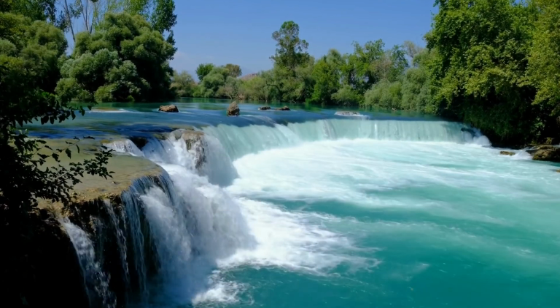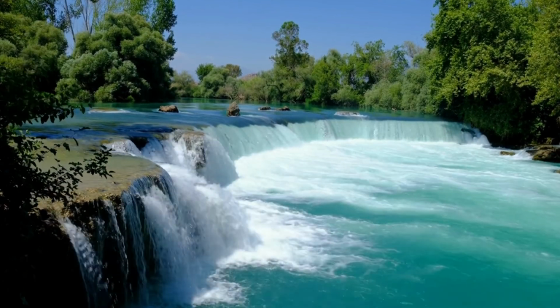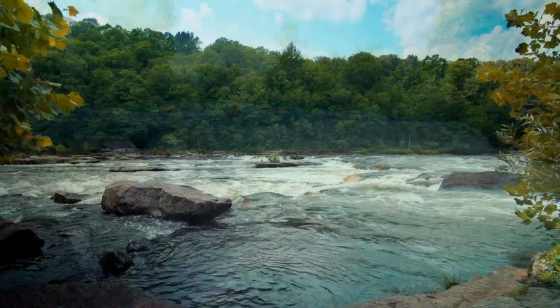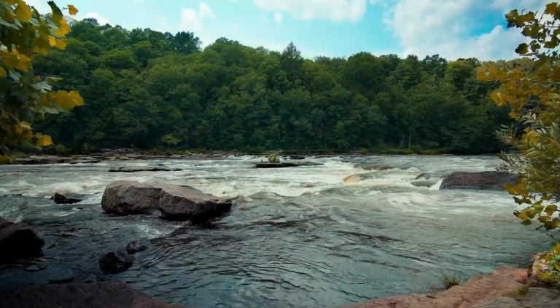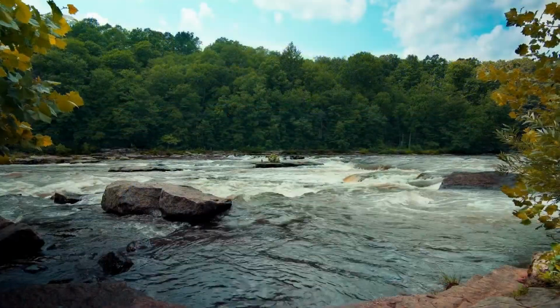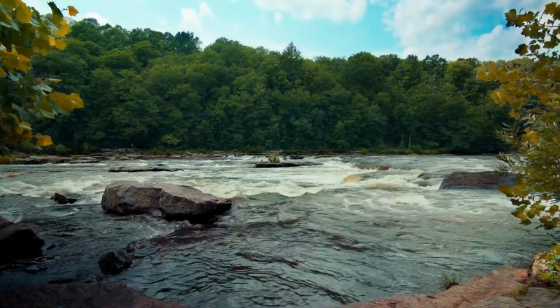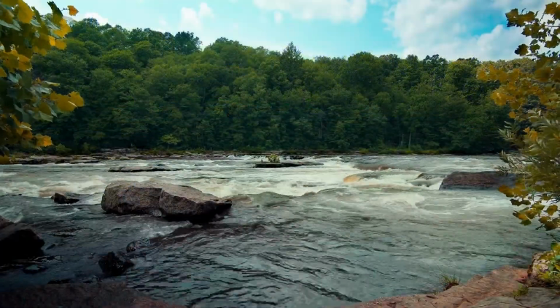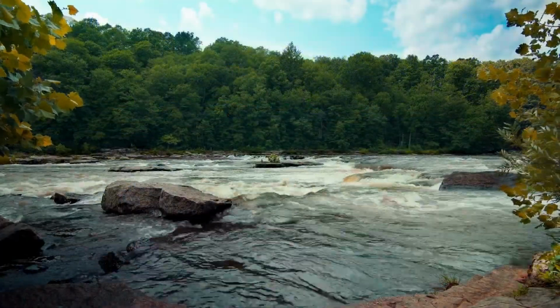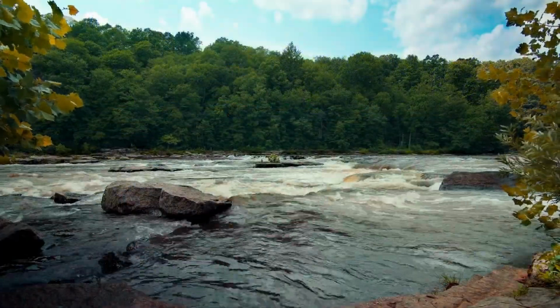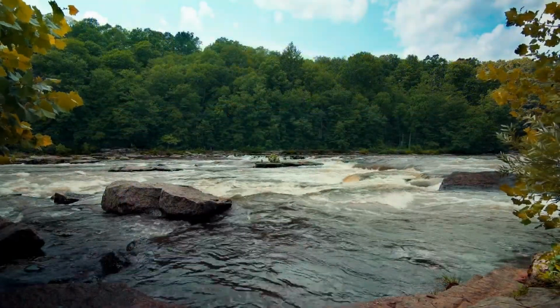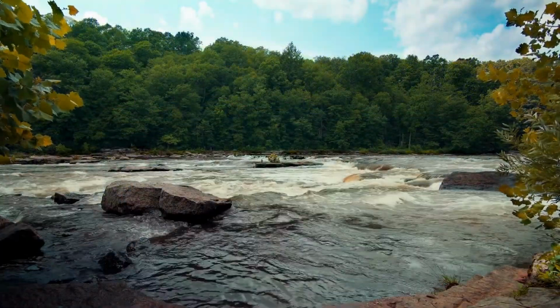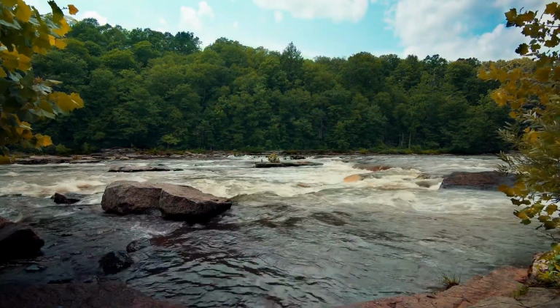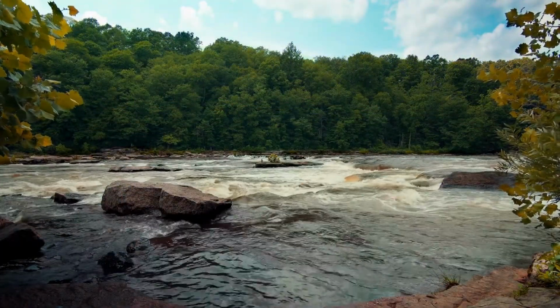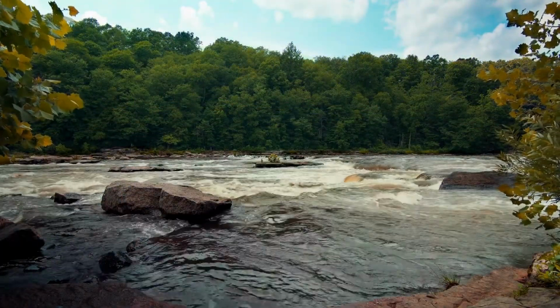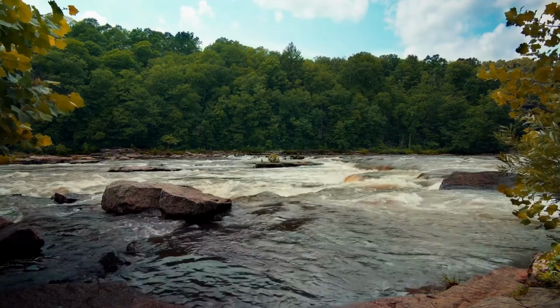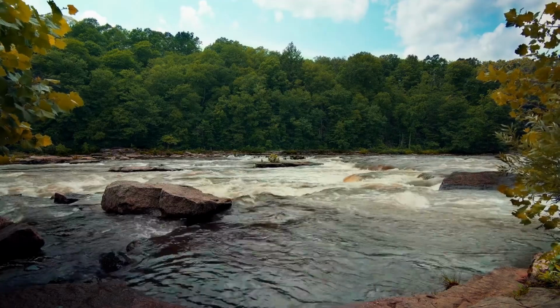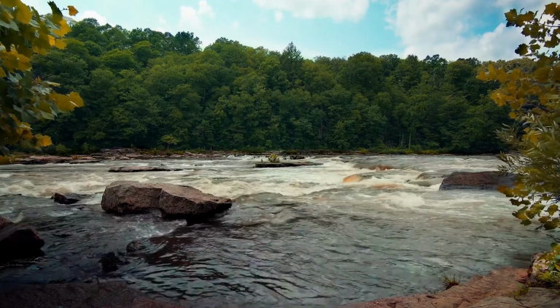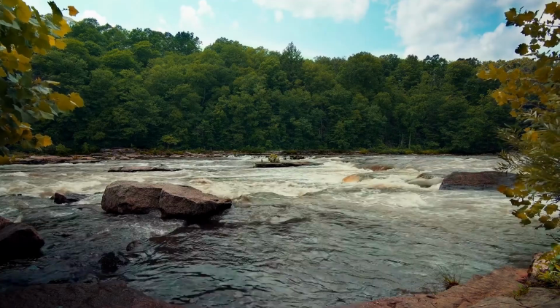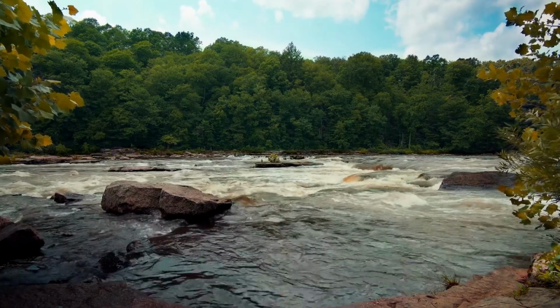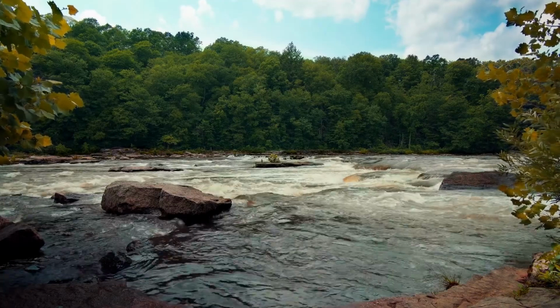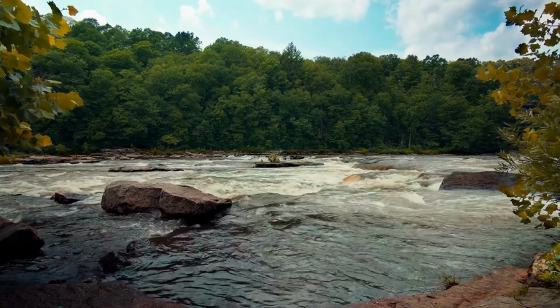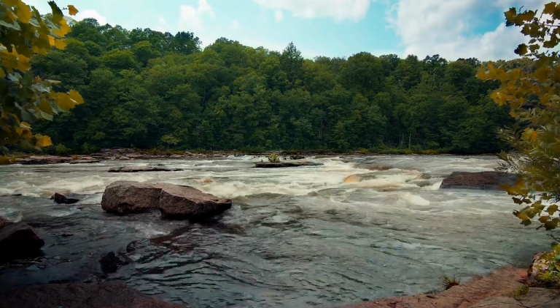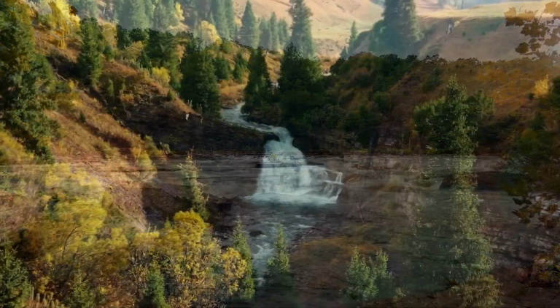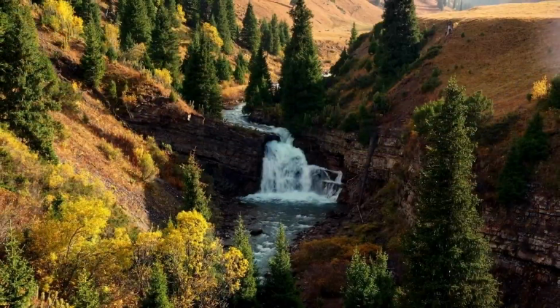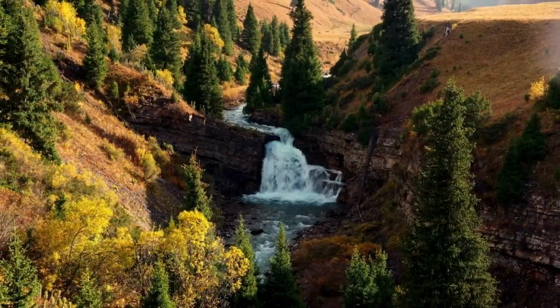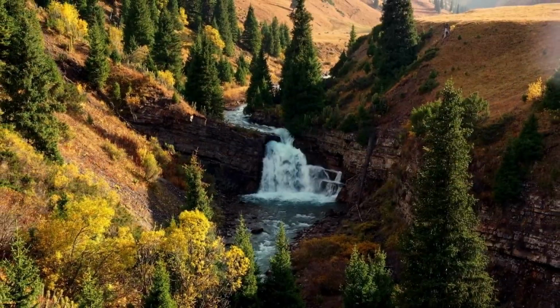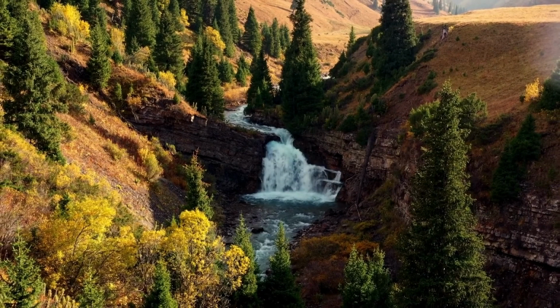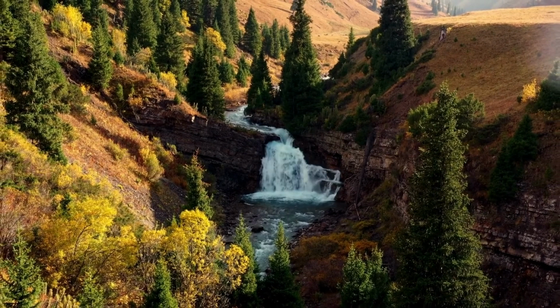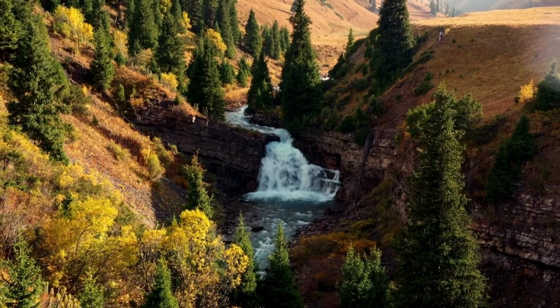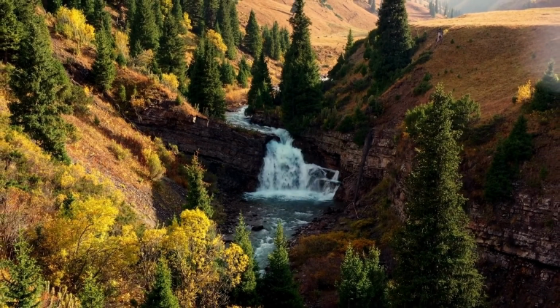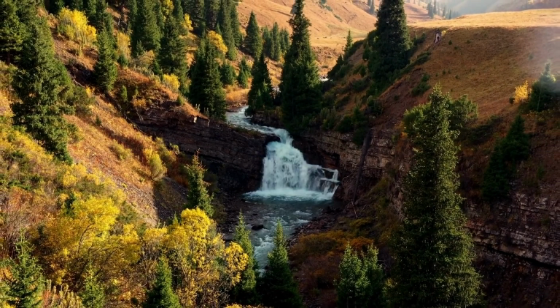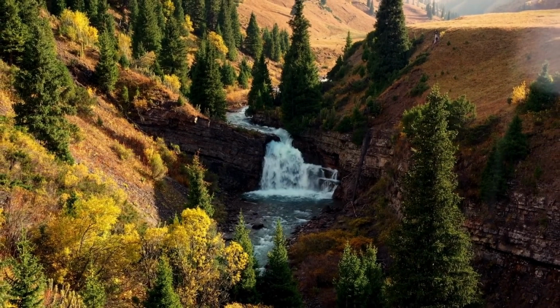Havasu Falls is flanked by a barren red gorge and lush green trees whose leaves fall to the ground to form a pool. The location is in the Grand Canyon National Park complex, precisely on the land of the Havasupai tribe, Arizona, United States.